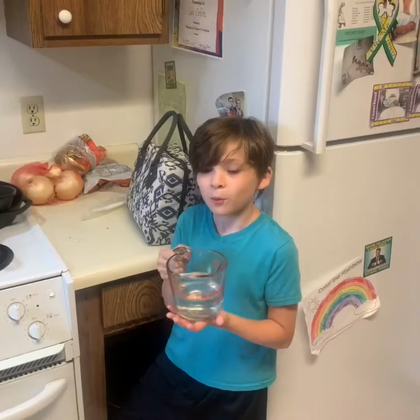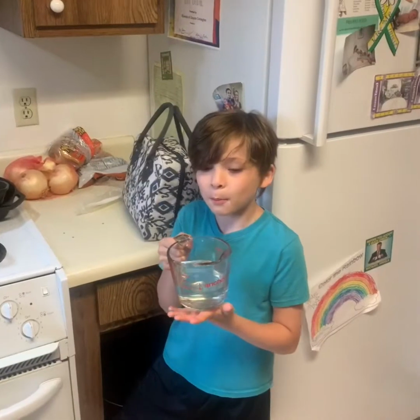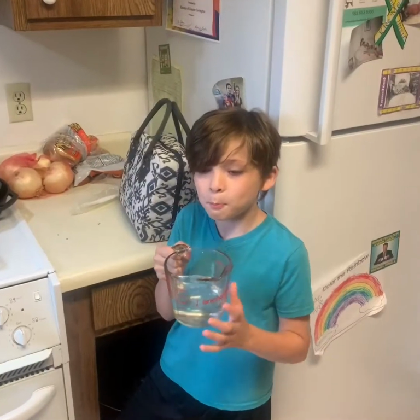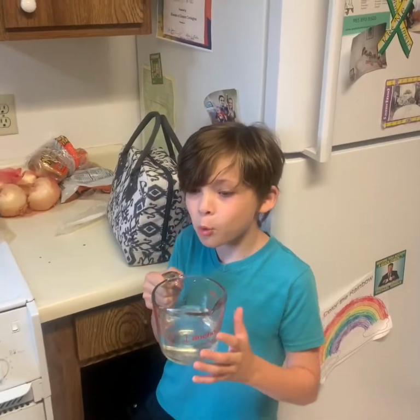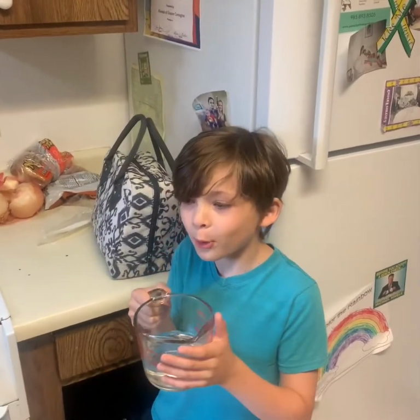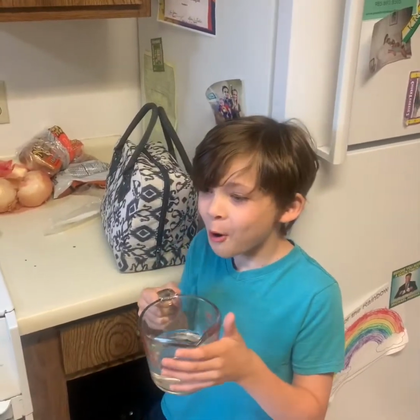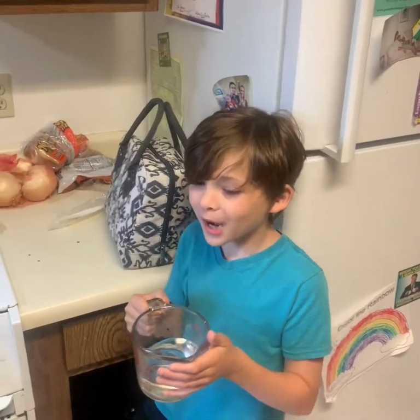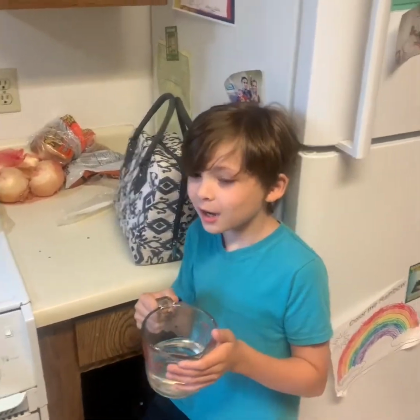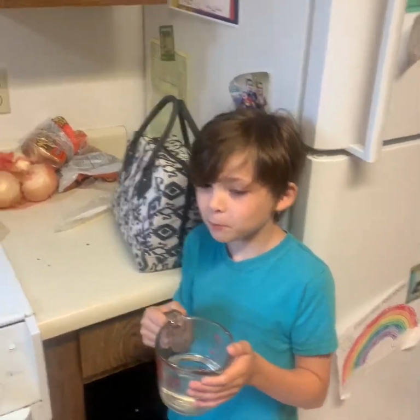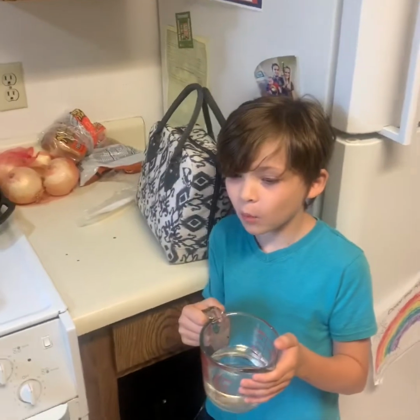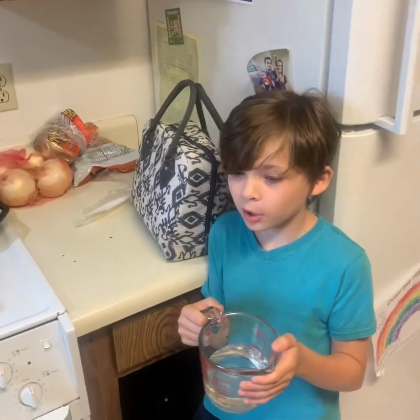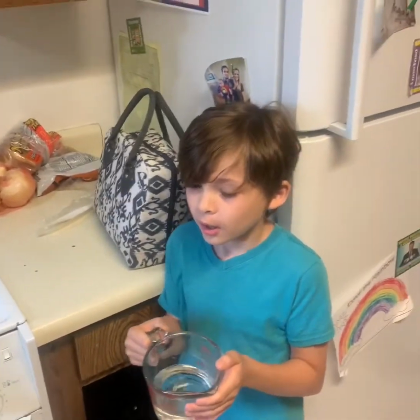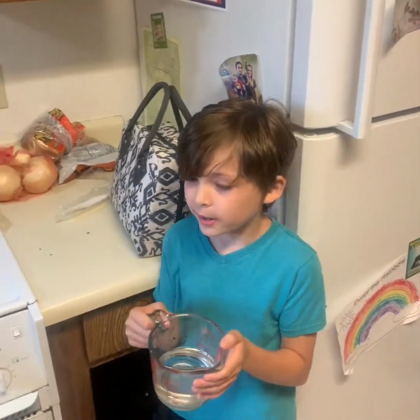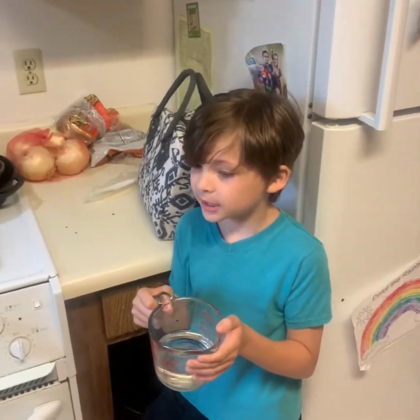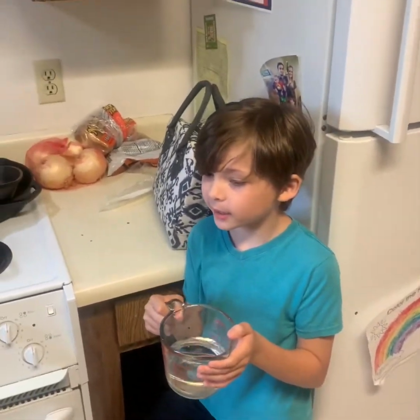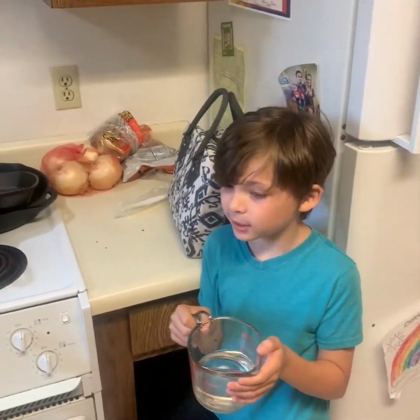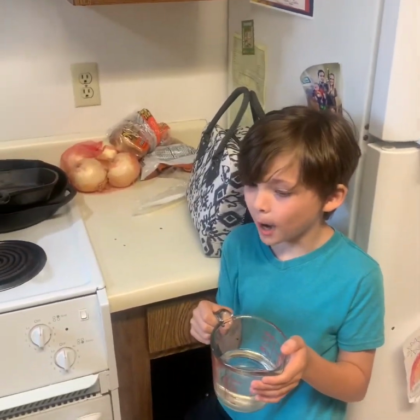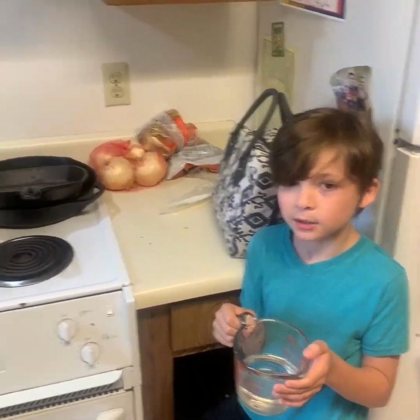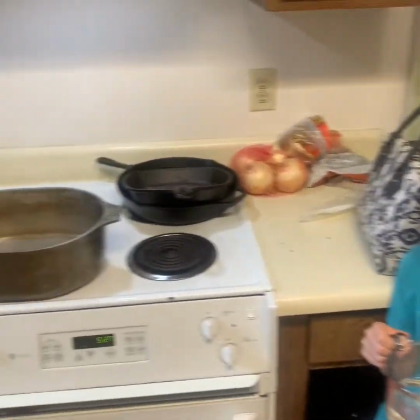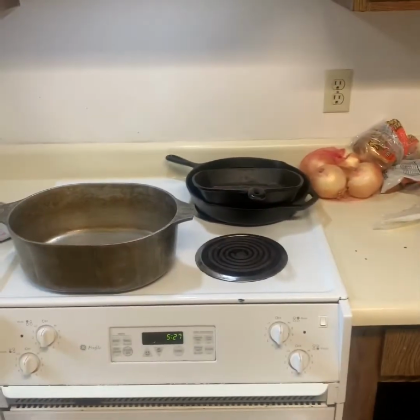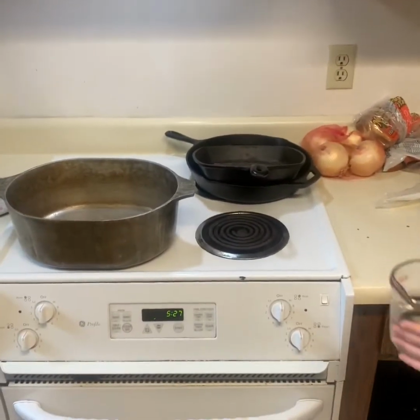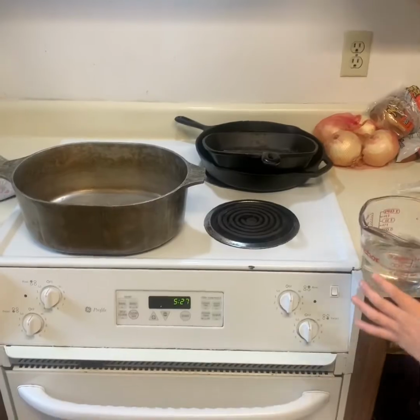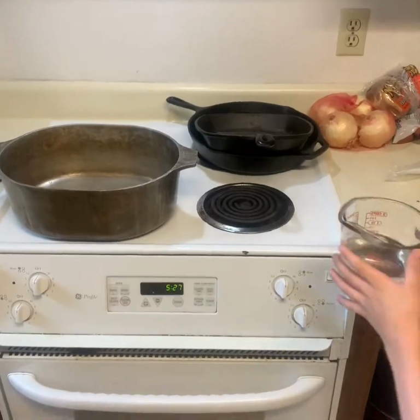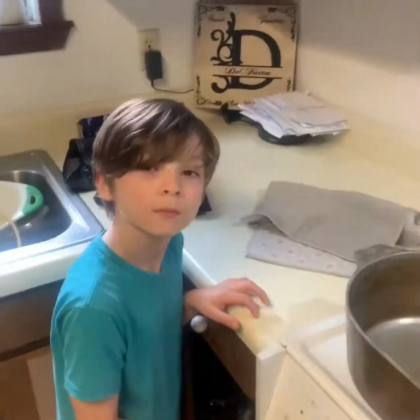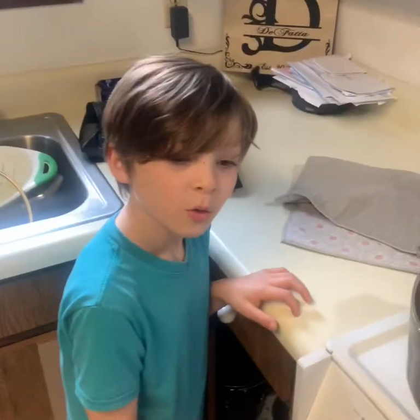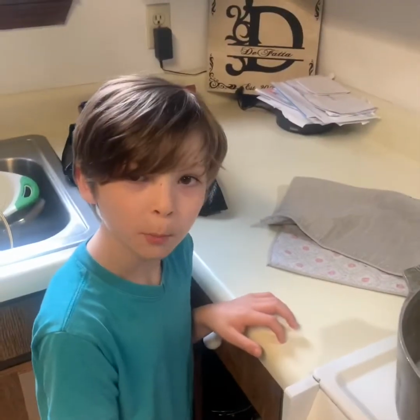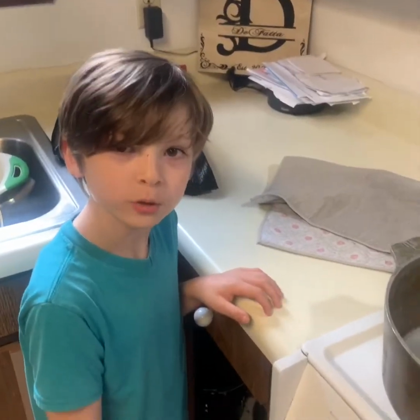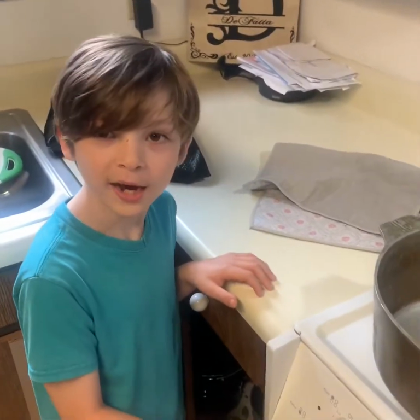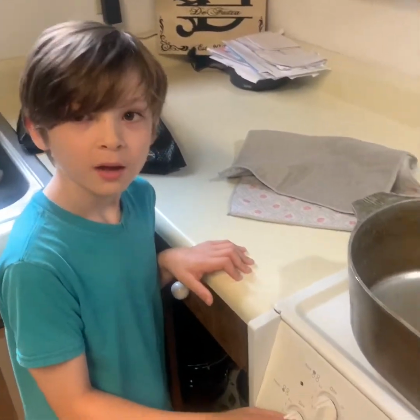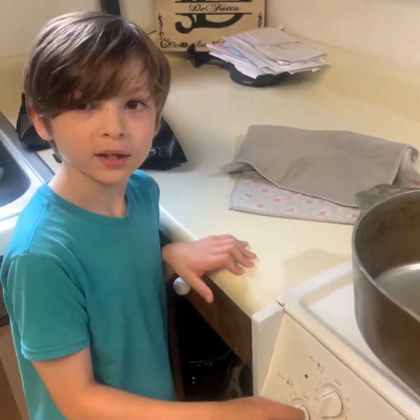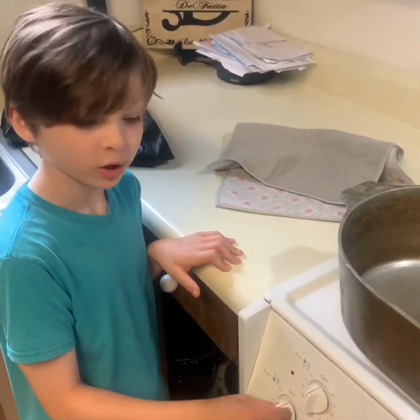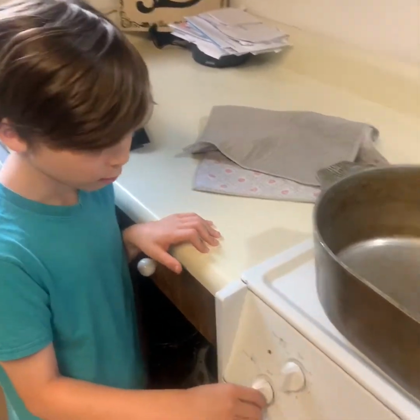We're going to pour one cup of water in the stainless steel pot. We're going to put this on high and bring this water to a boil.